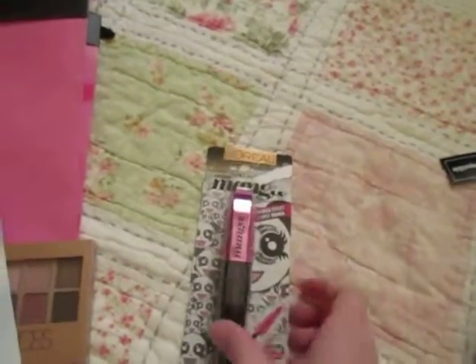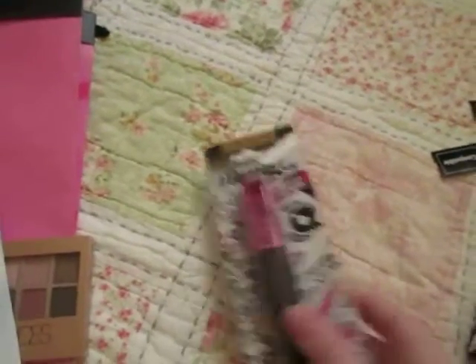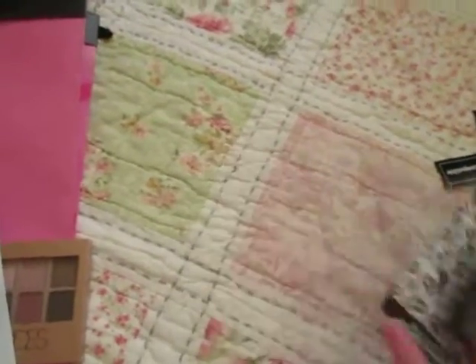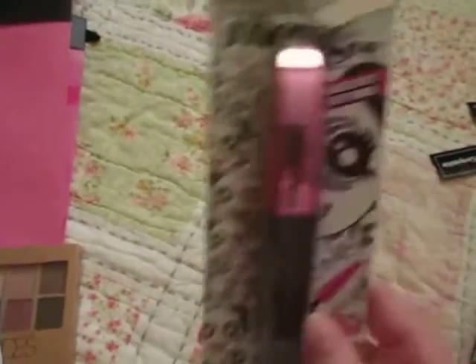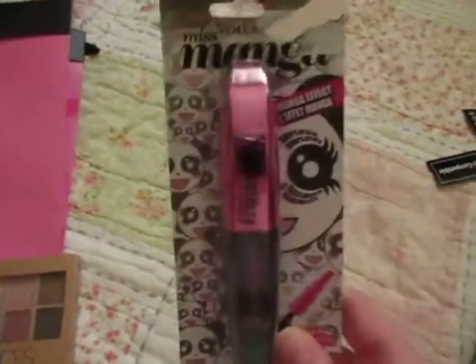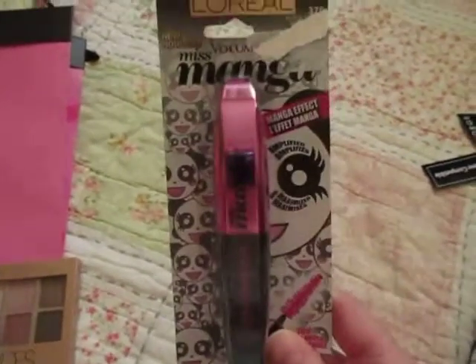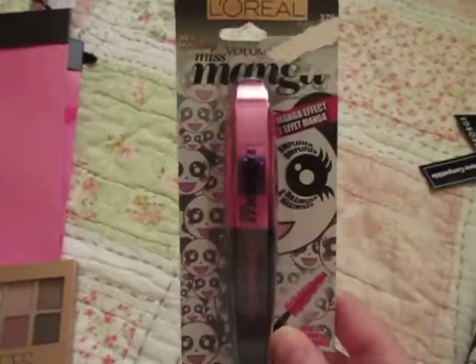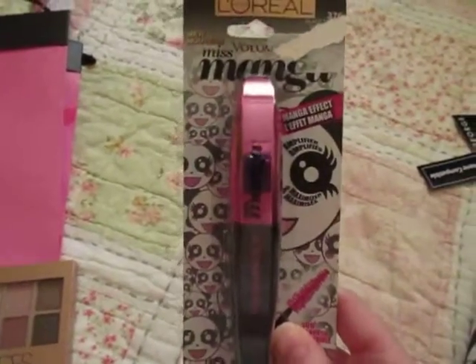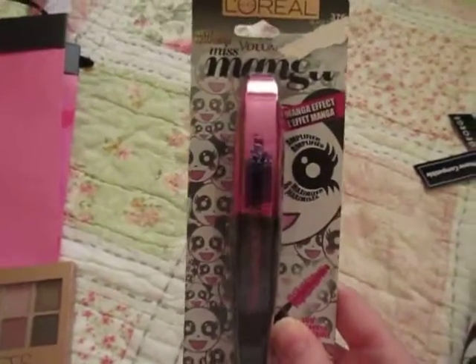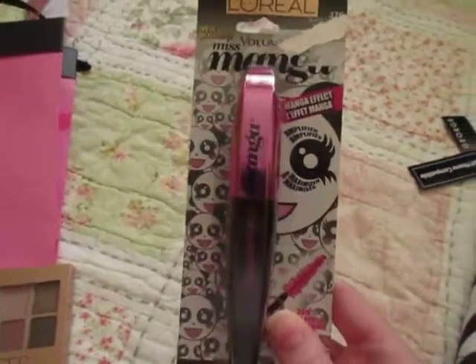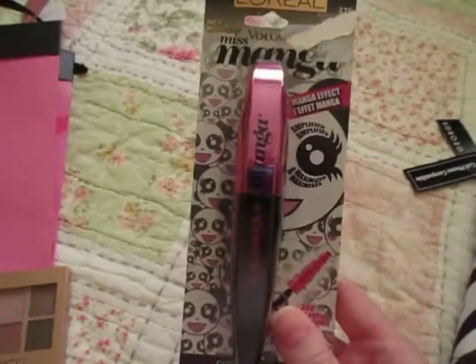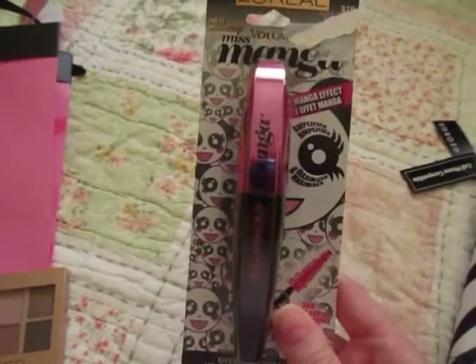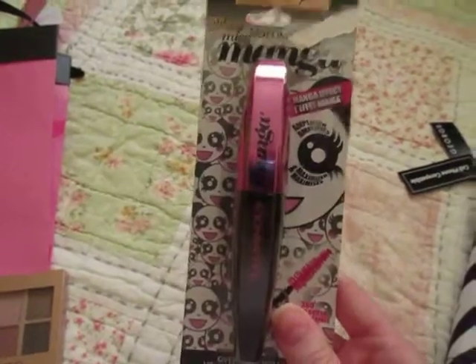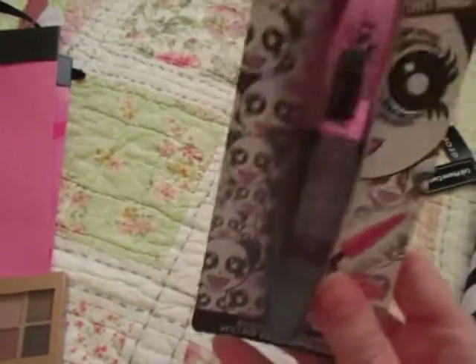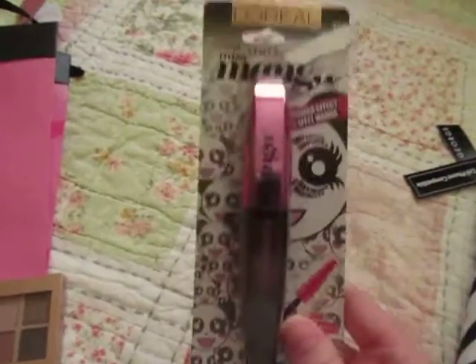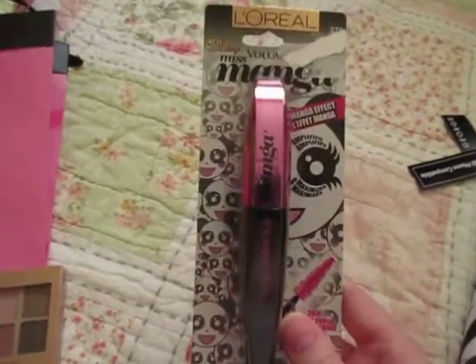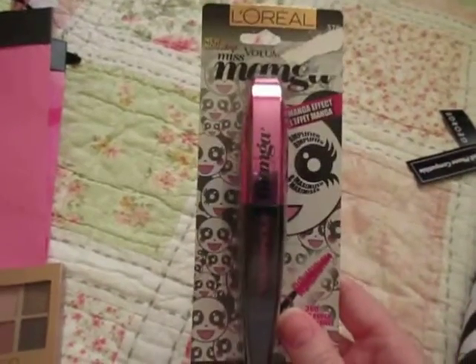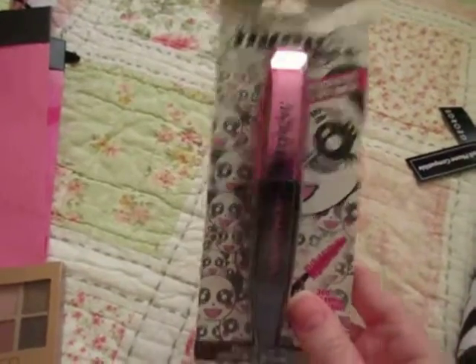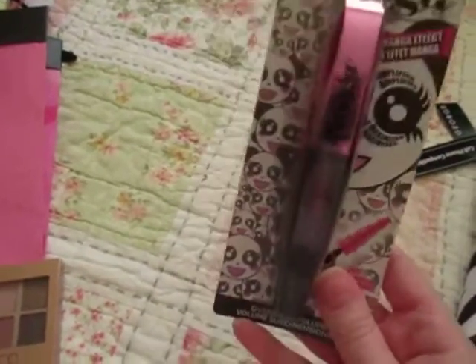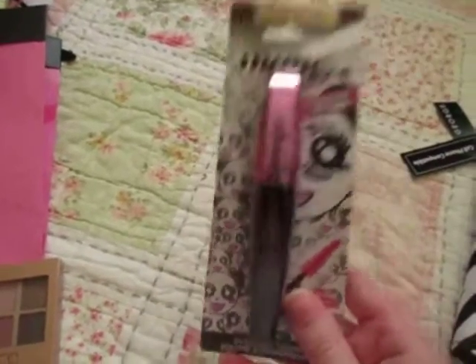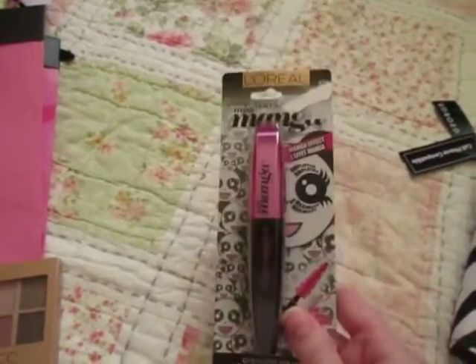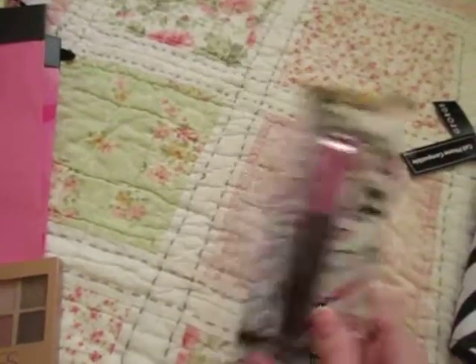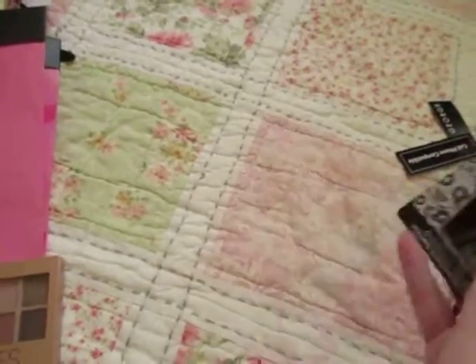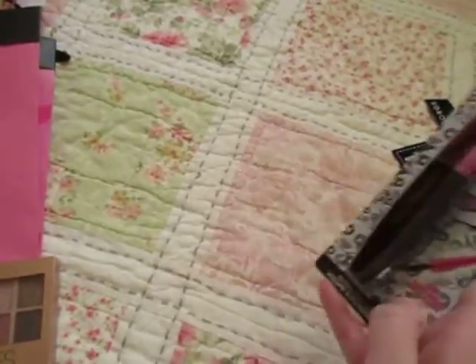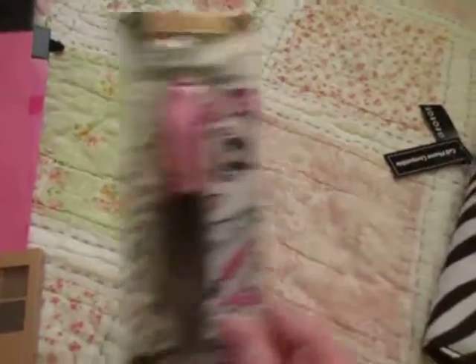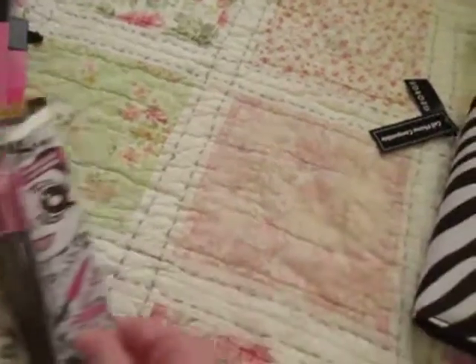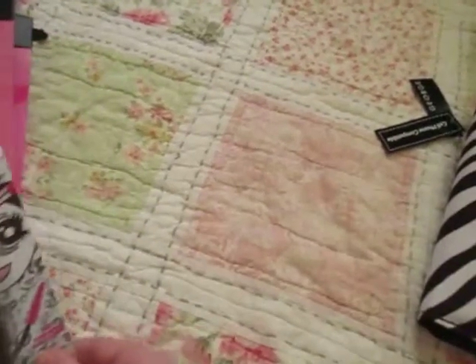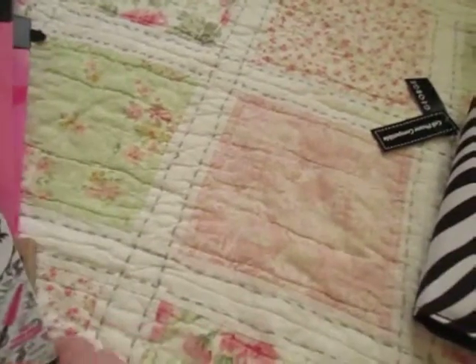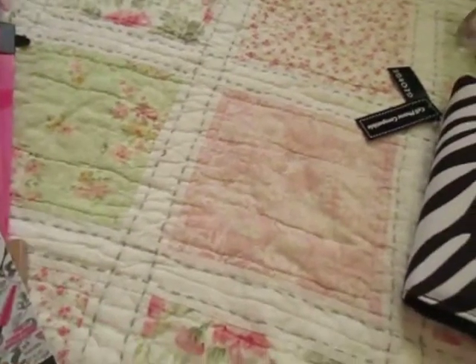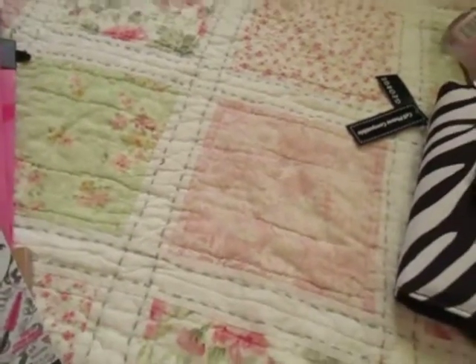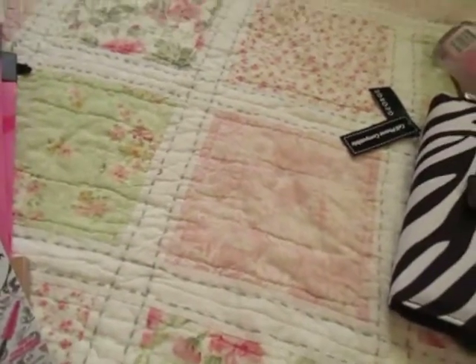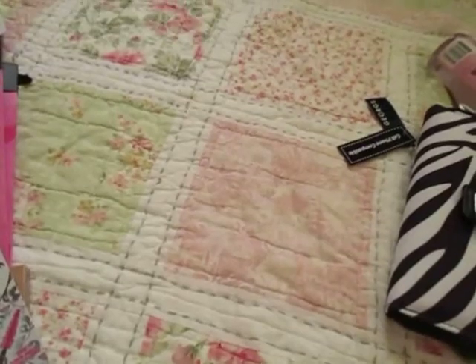I found the L'Oreal Miss Manga Mascara. I love this mascara so much — it's one of my favorites. I hope she loves it too.